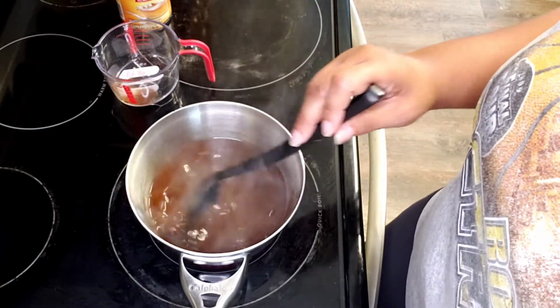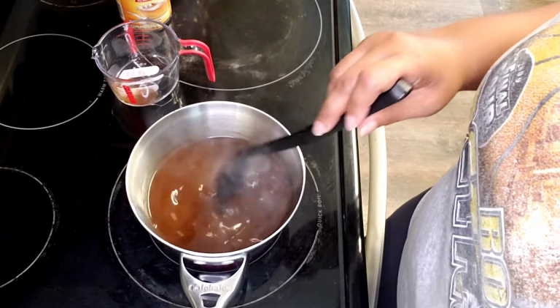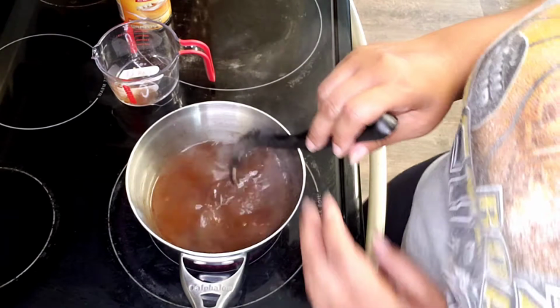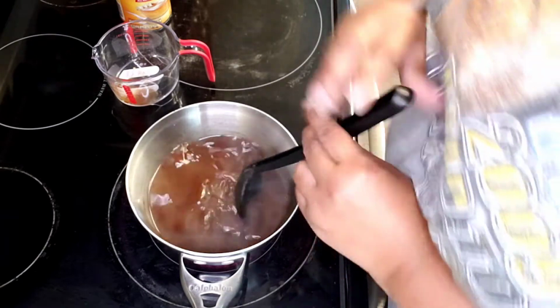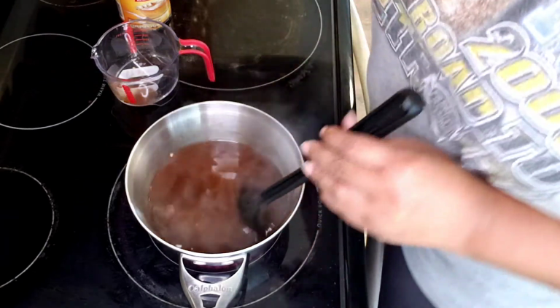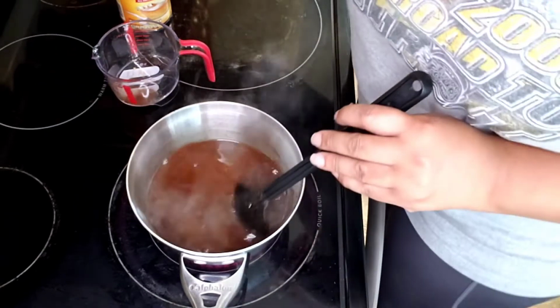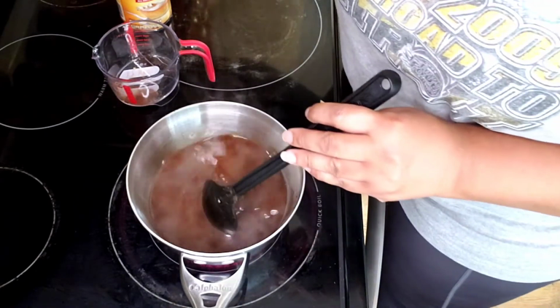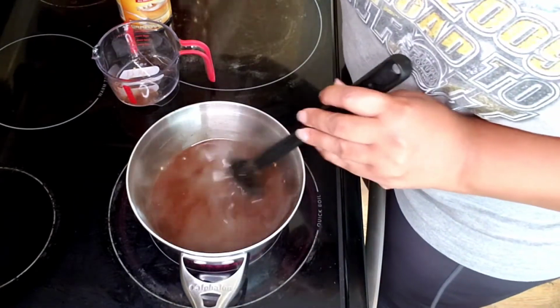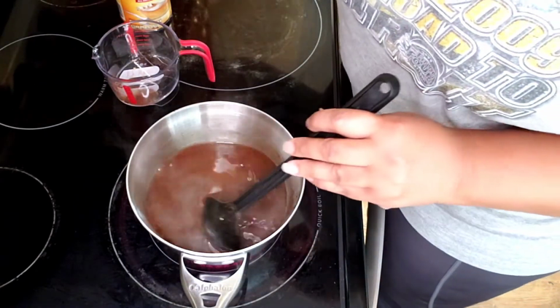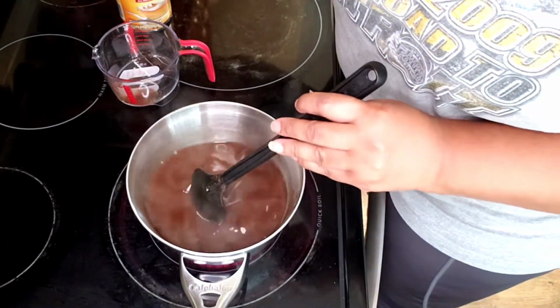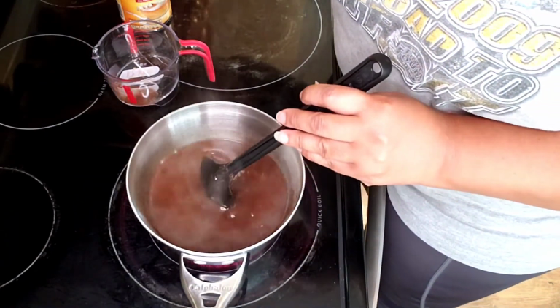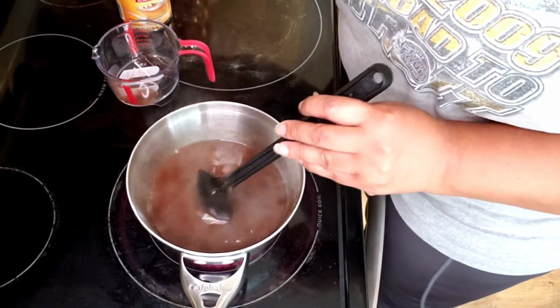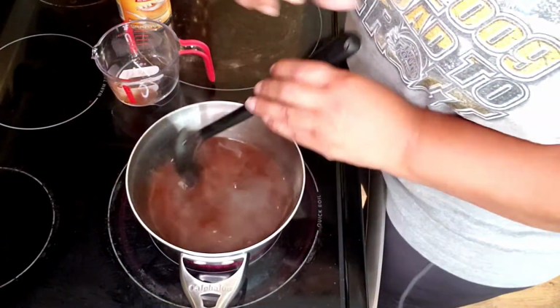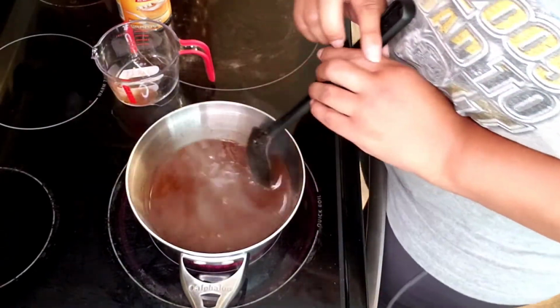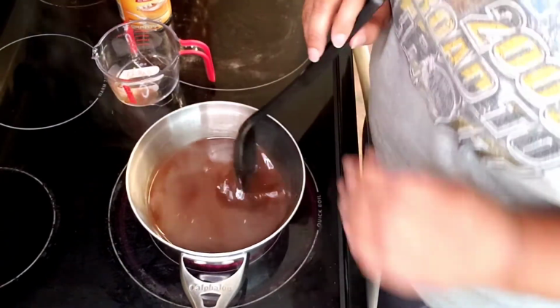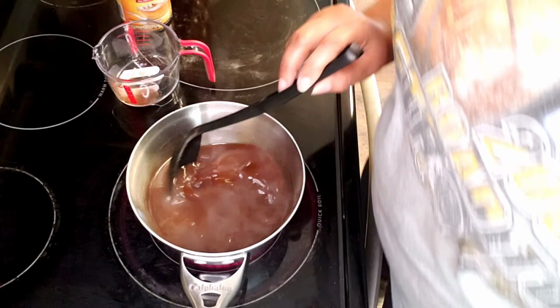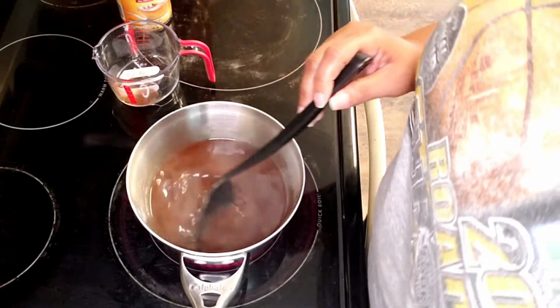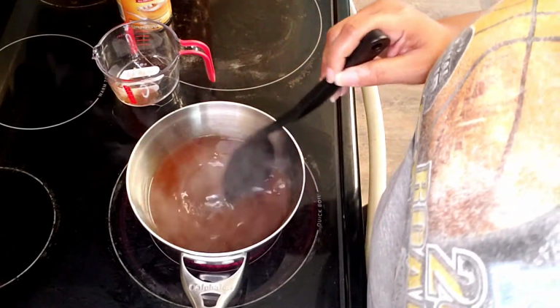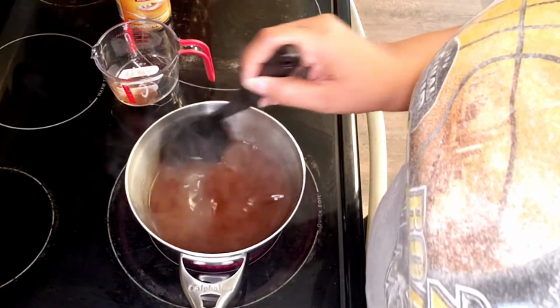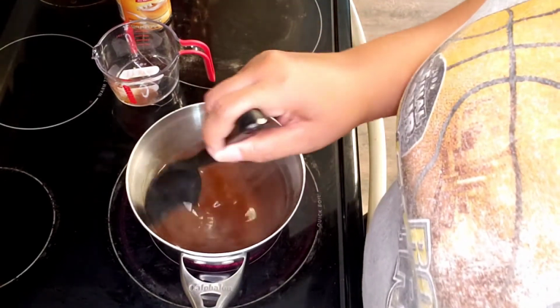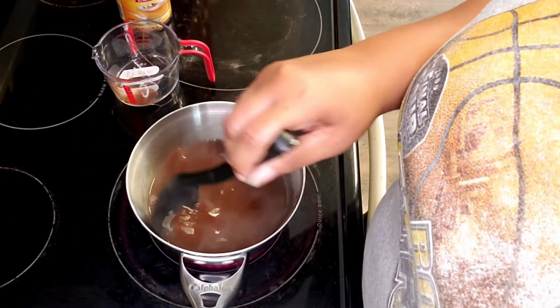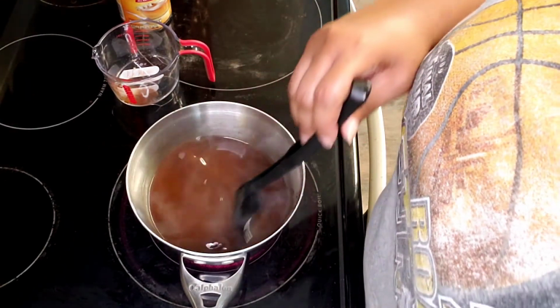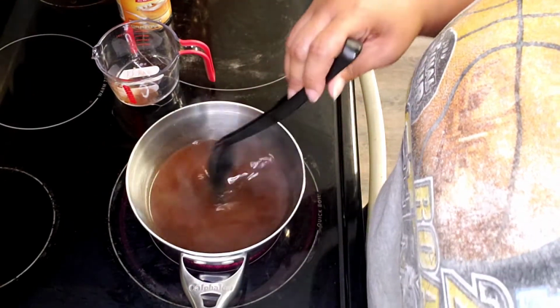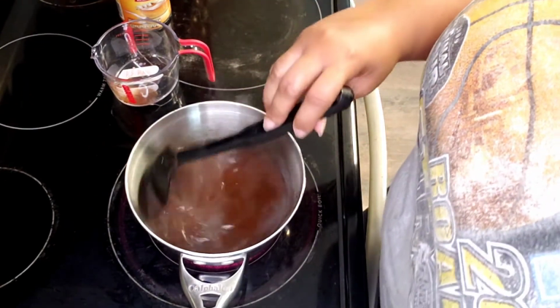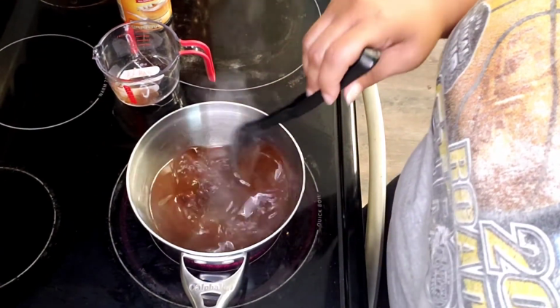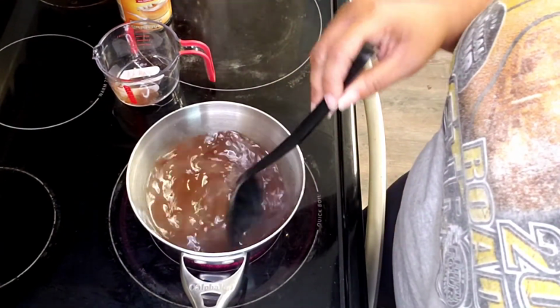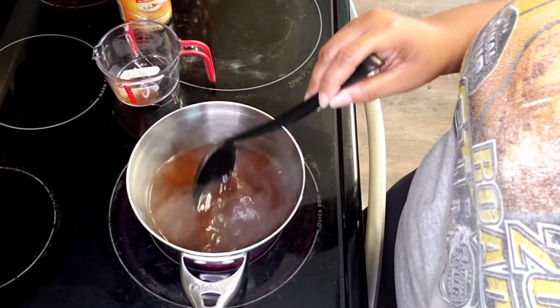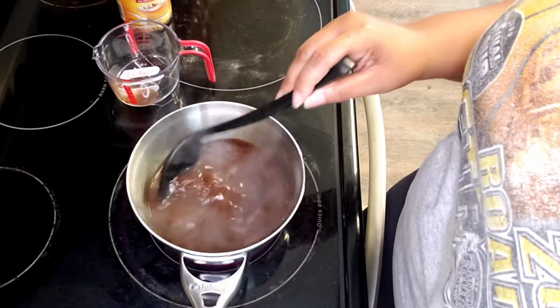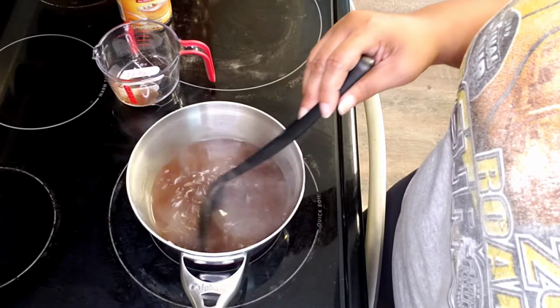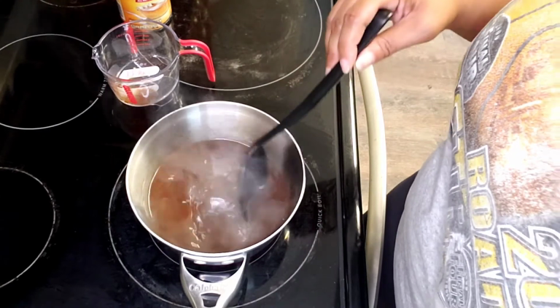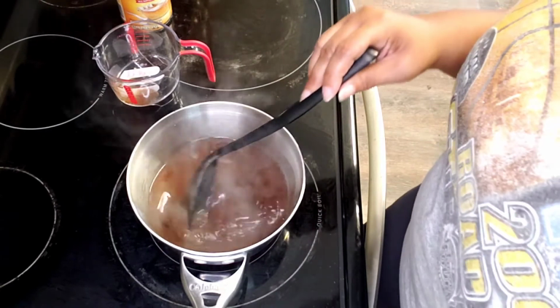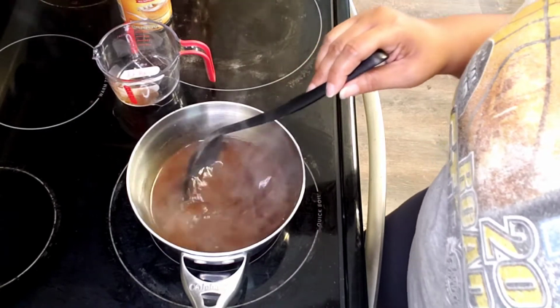I'm gonna set the timer again for another three minutes, and when we come back it's gonna be pretty much done.